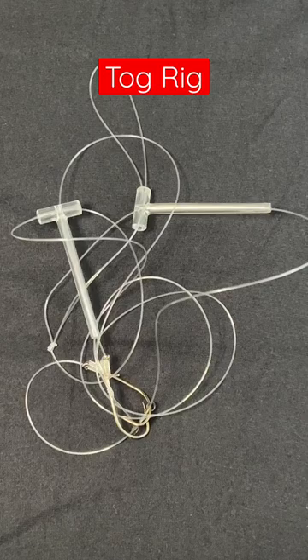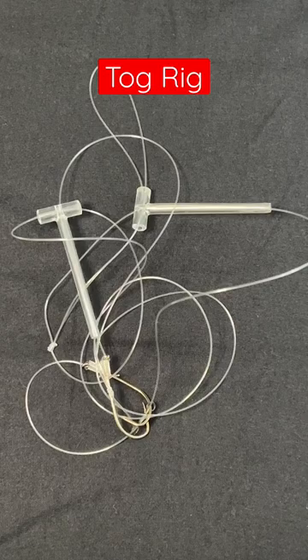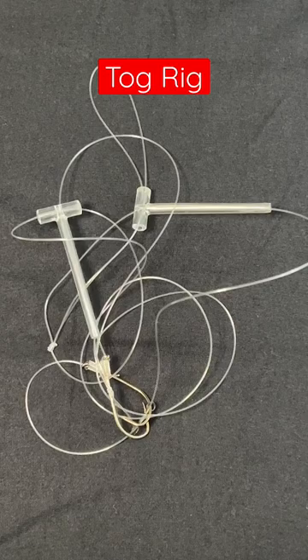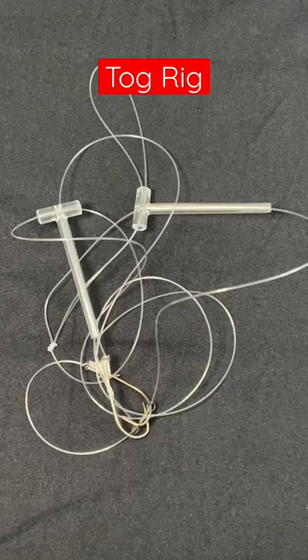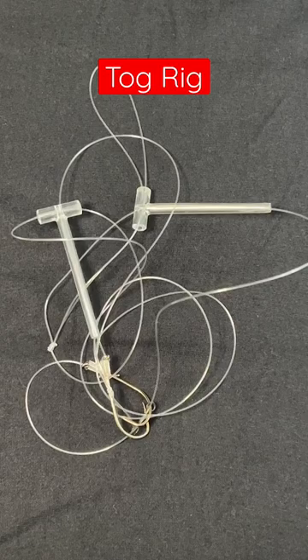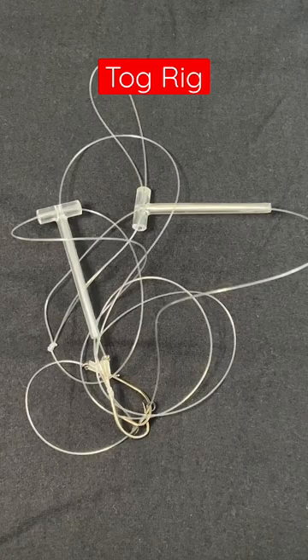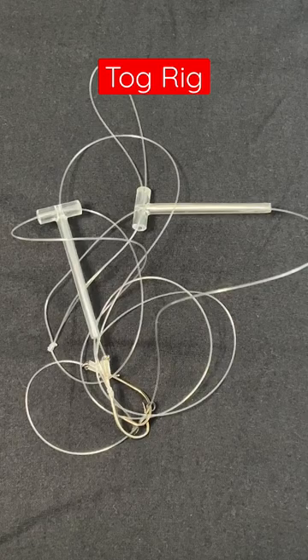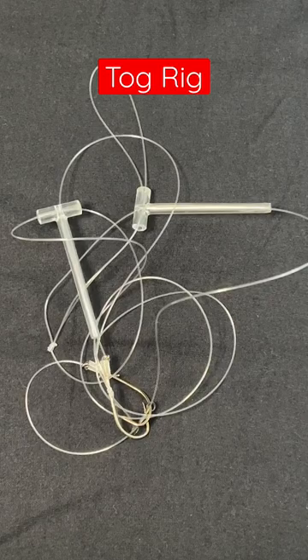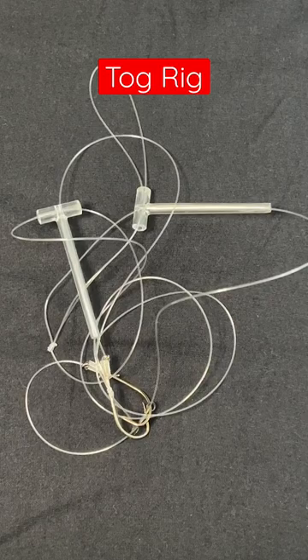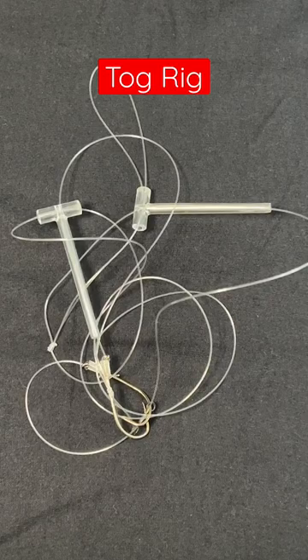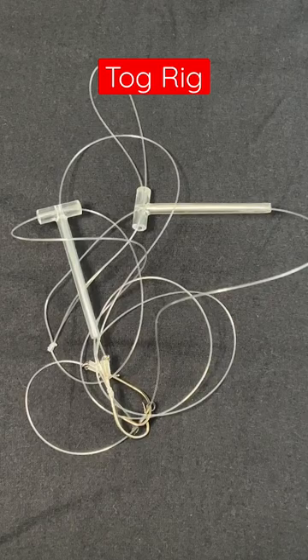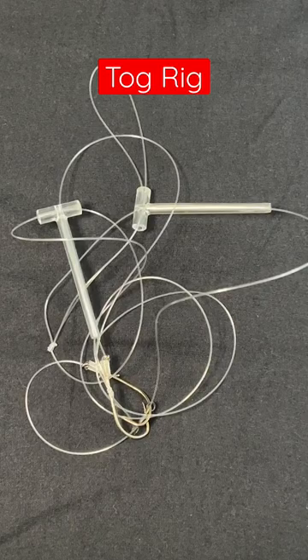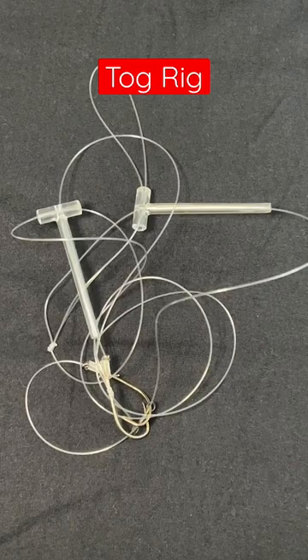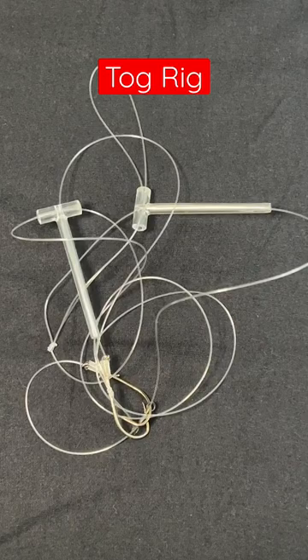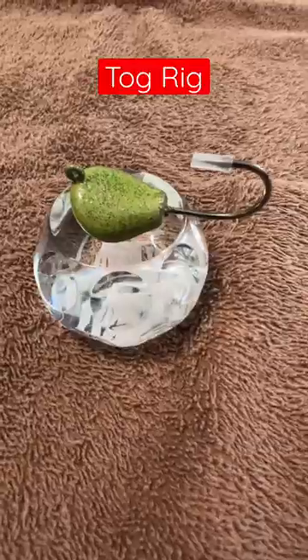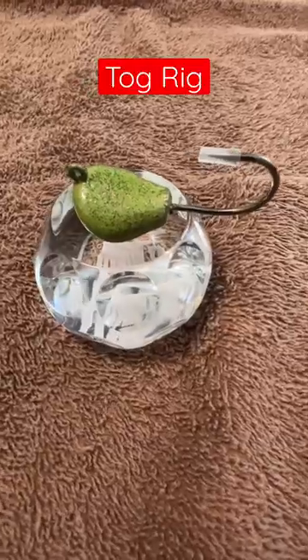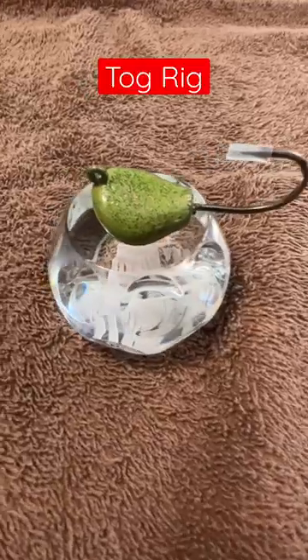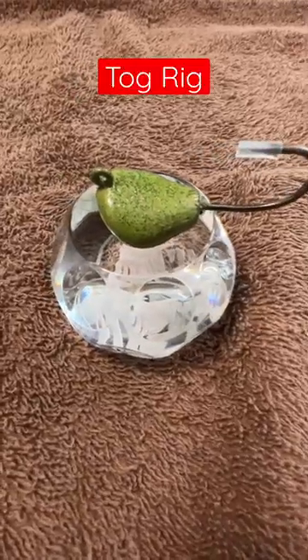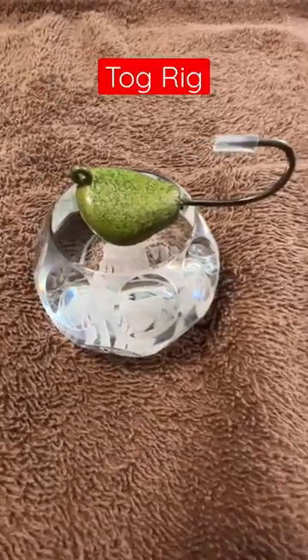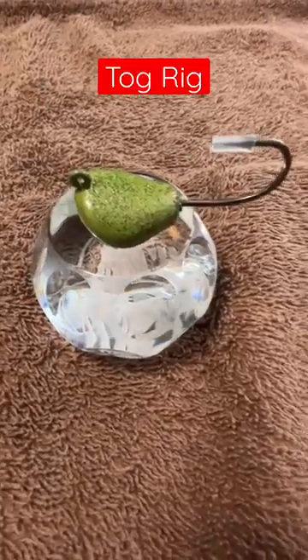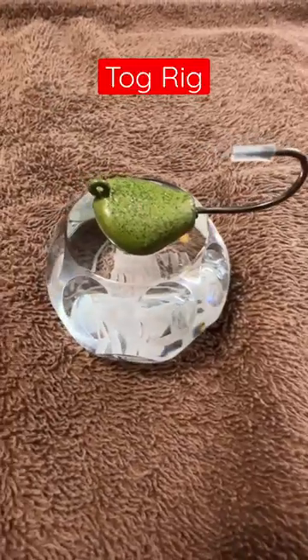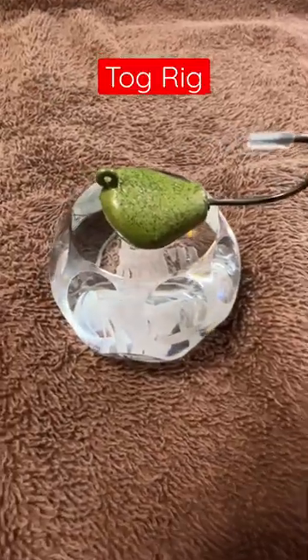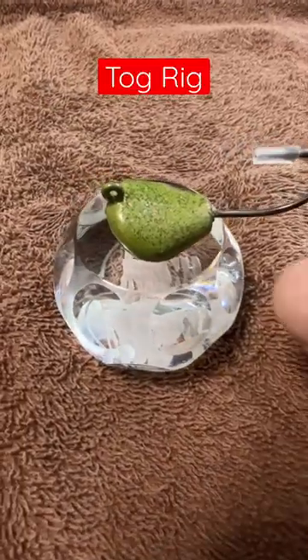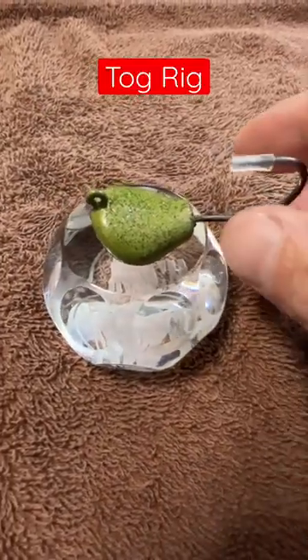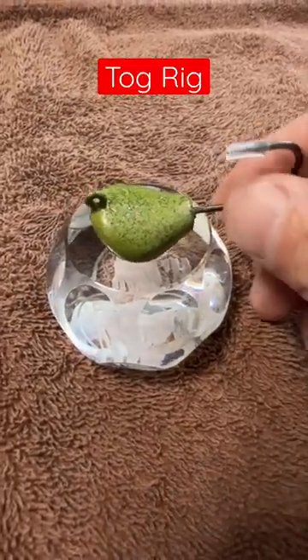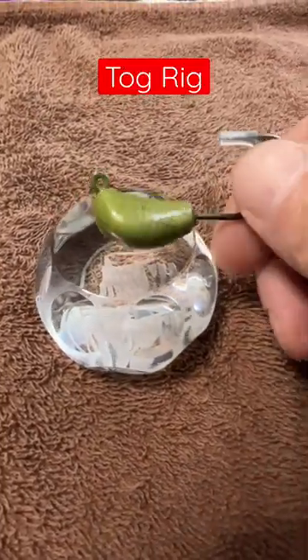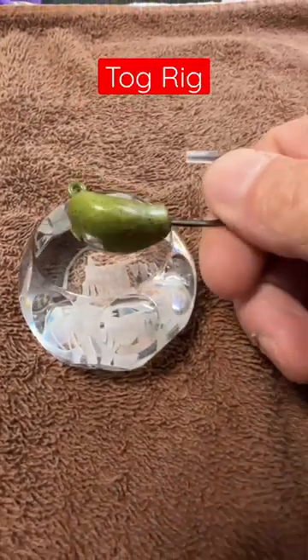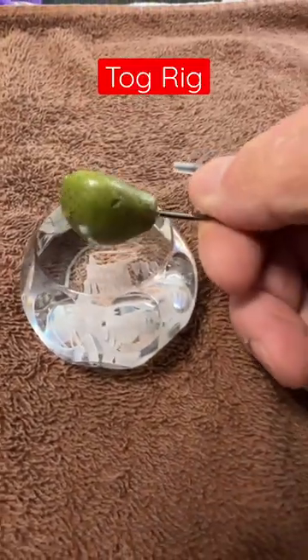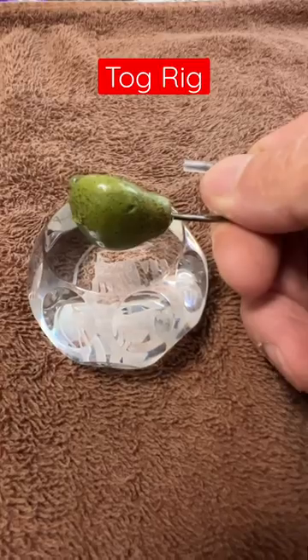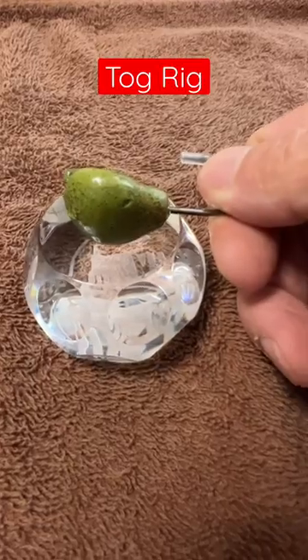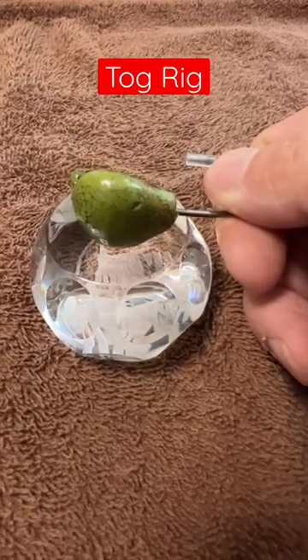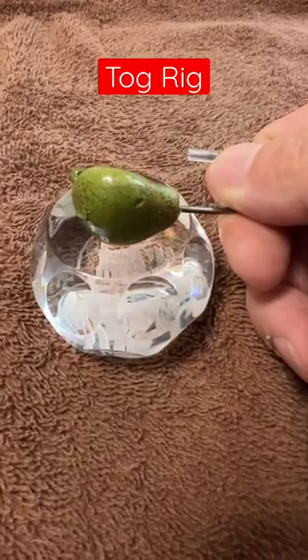This is a Tog Rig you buy in this store. This is a mess and it costs a lot of money. Get yourself a bottom sweeper jig instead. These are flat so they sit on the bottom.